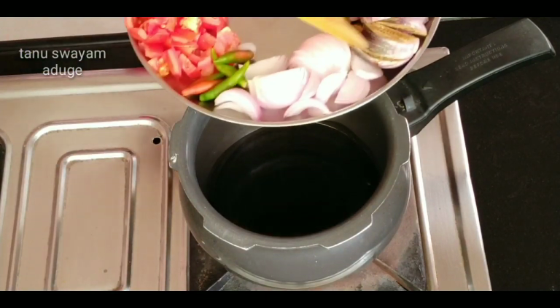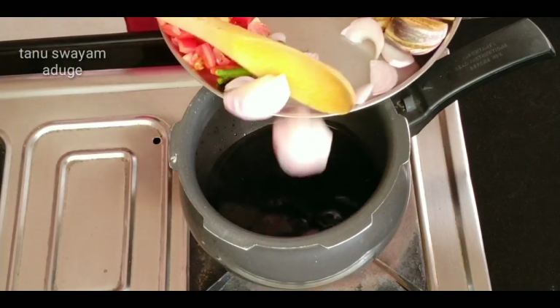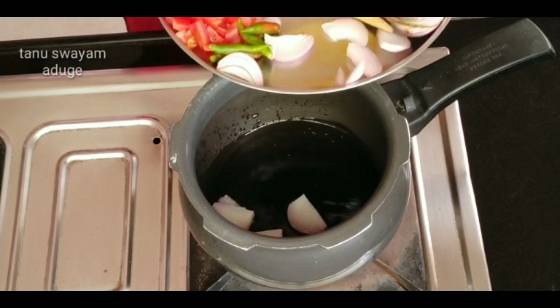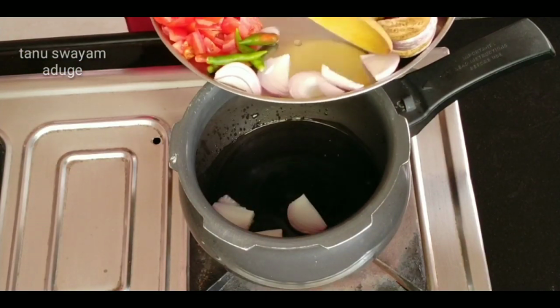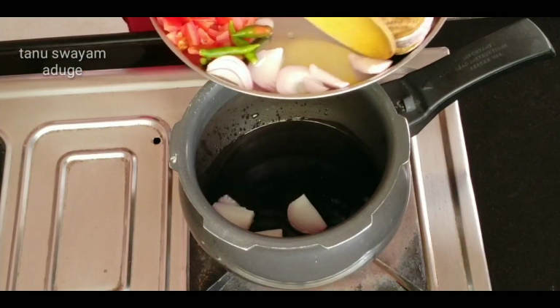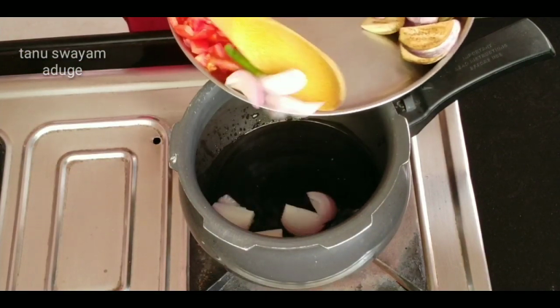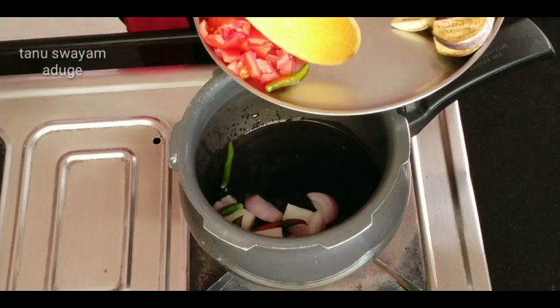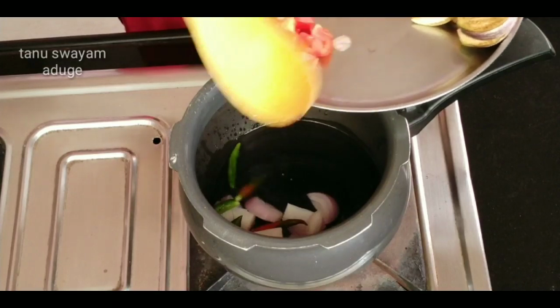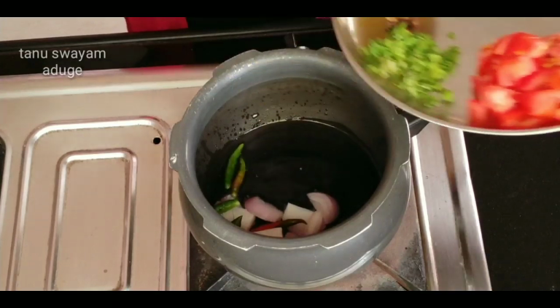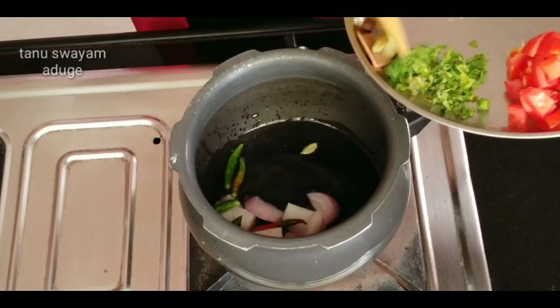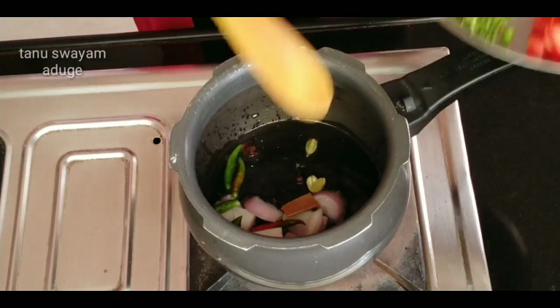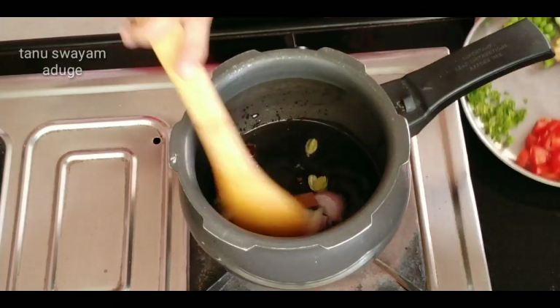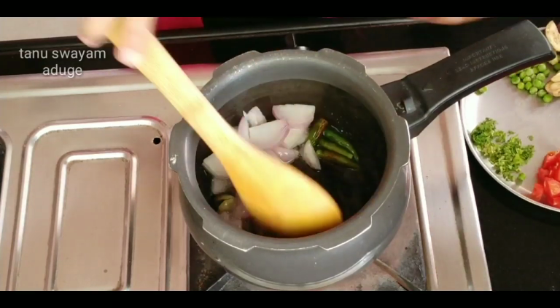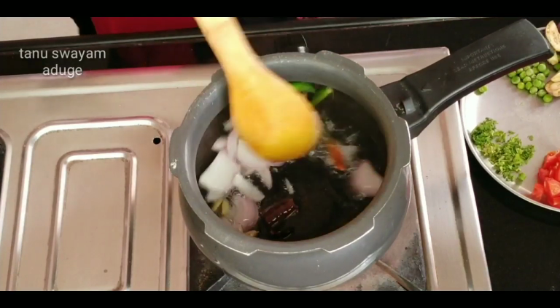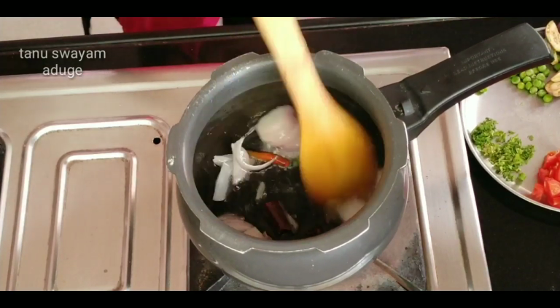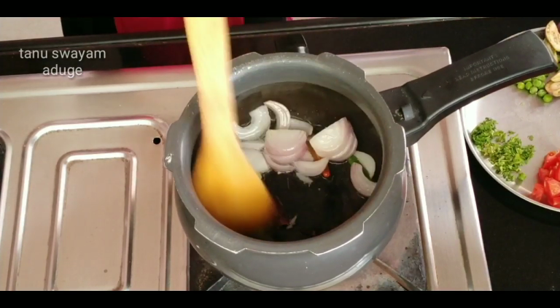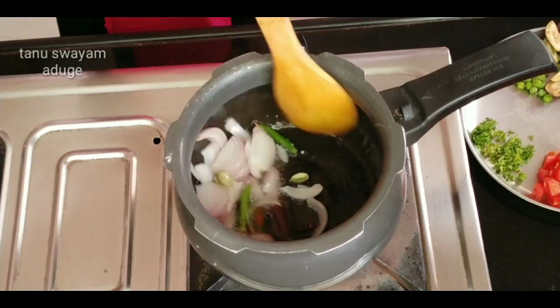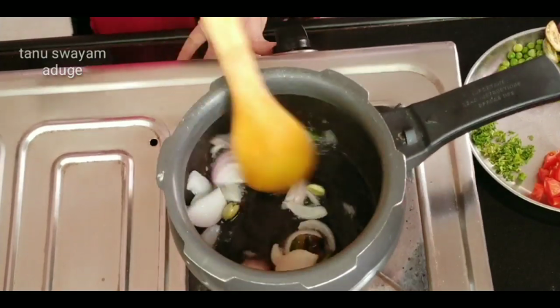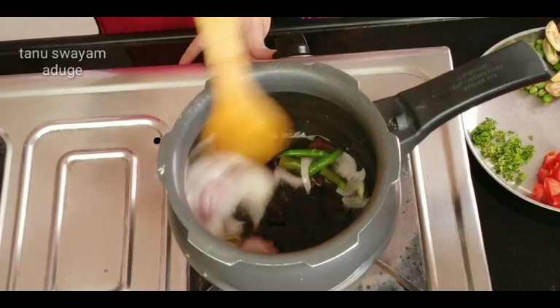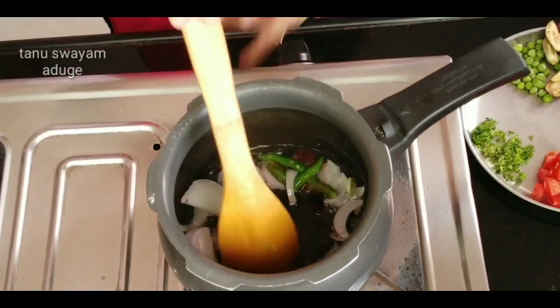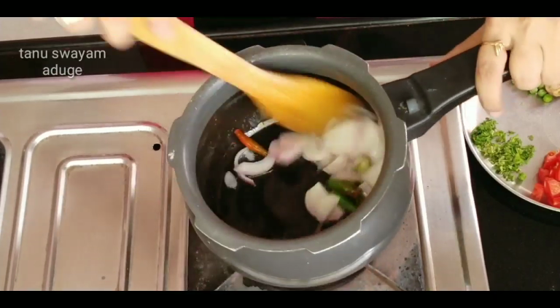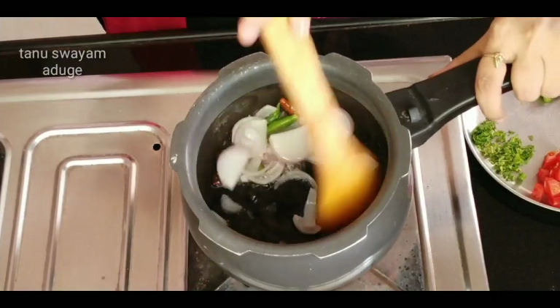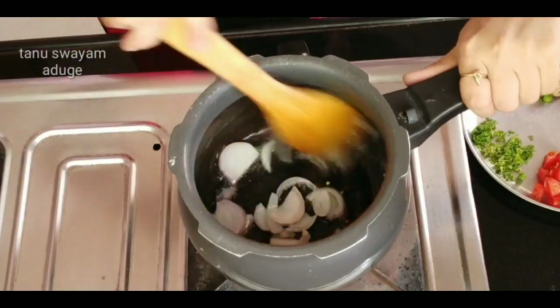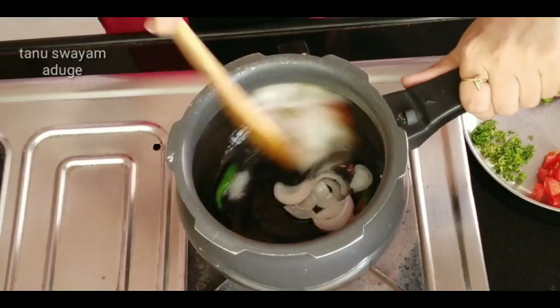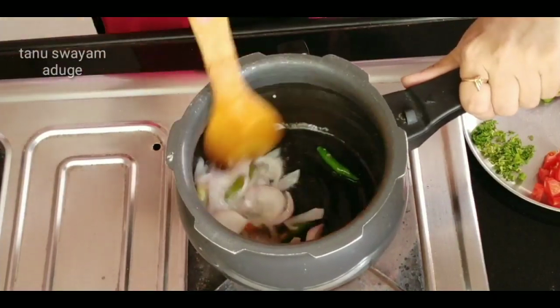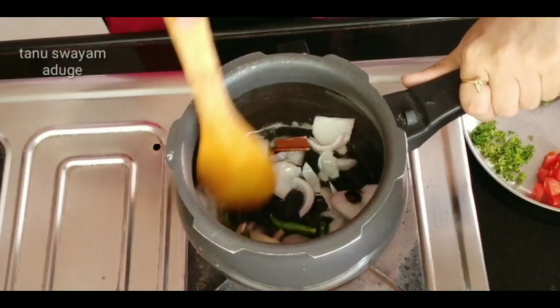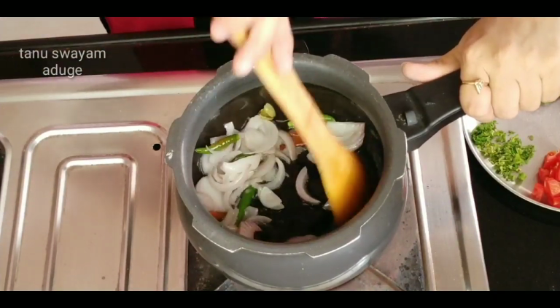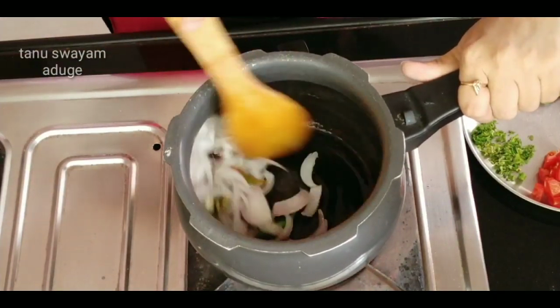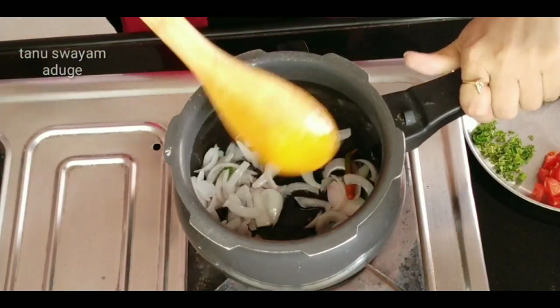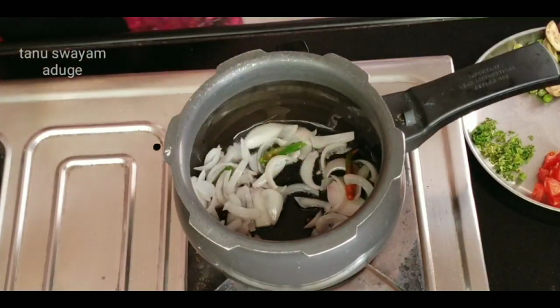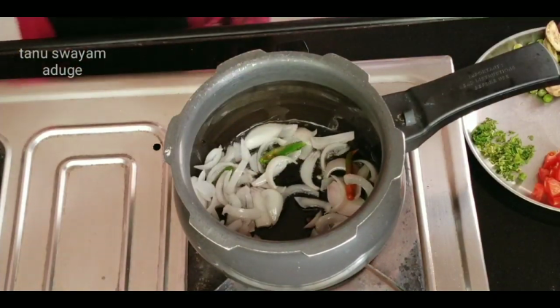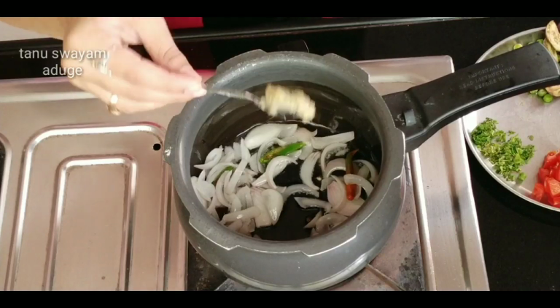Add a cup of garlic and cook. Add a hot sauce and fry. Let's fry it.